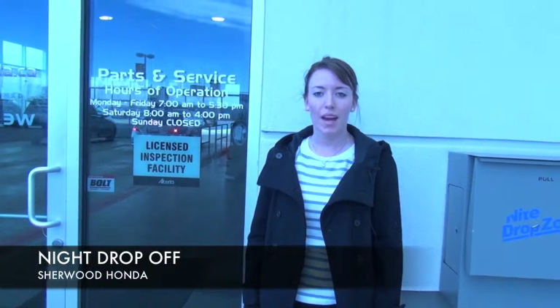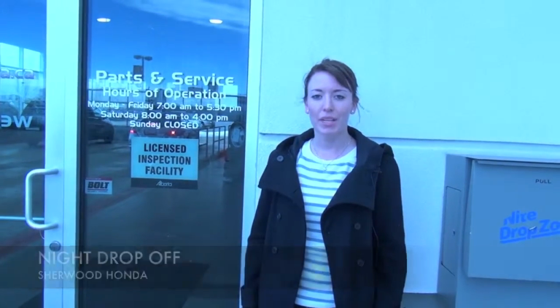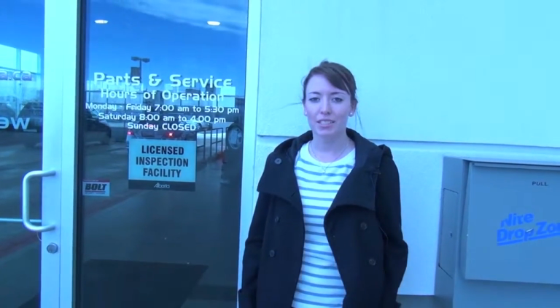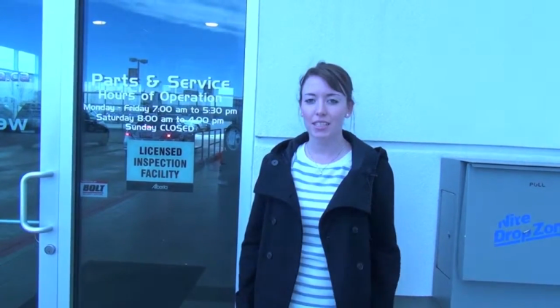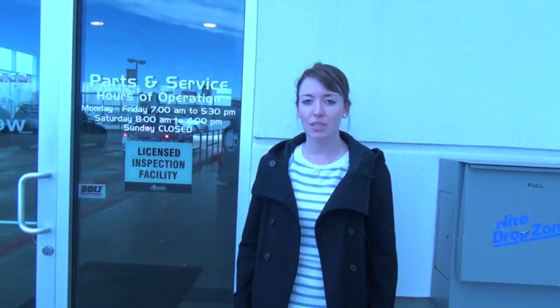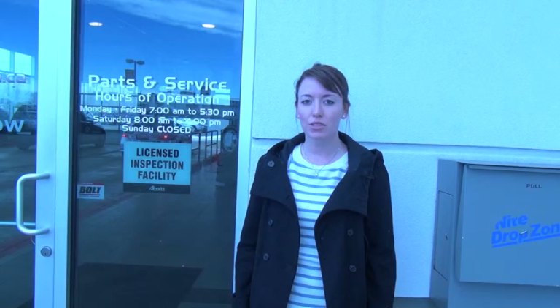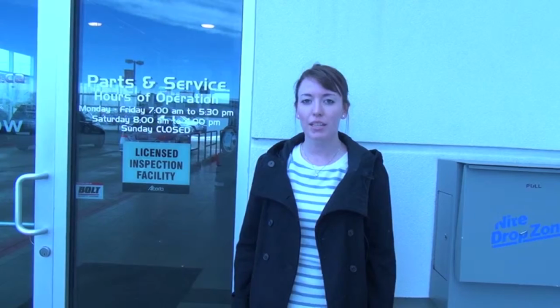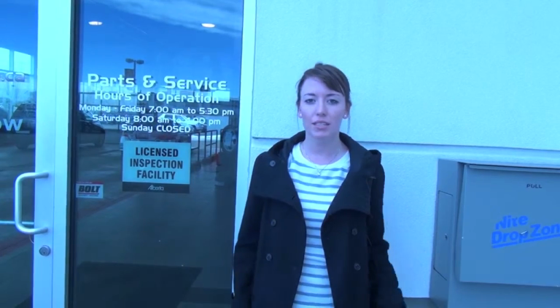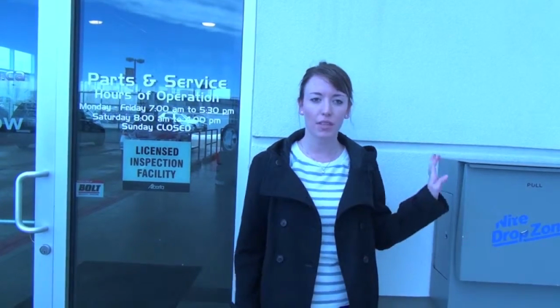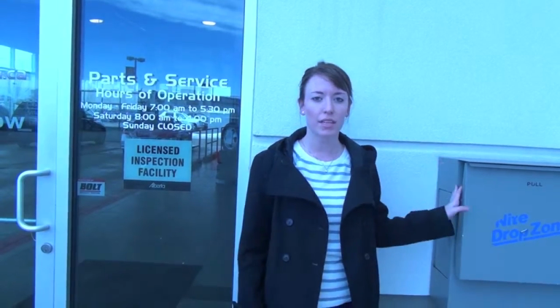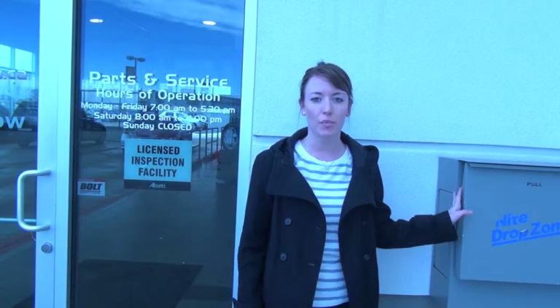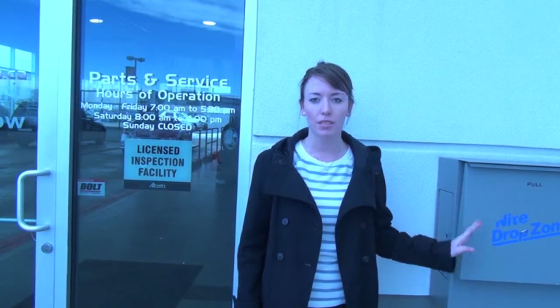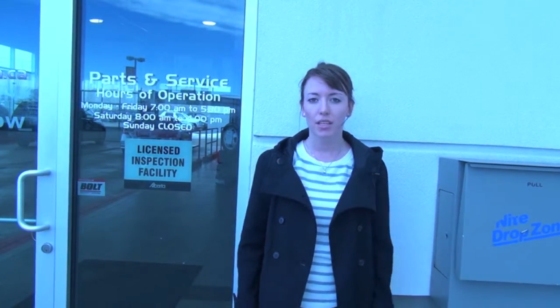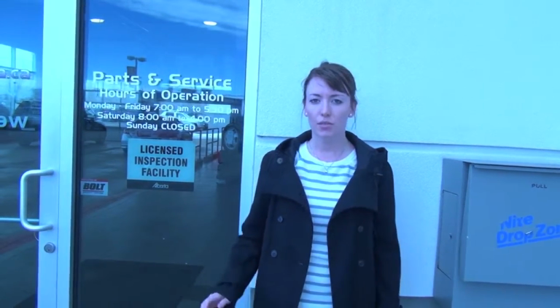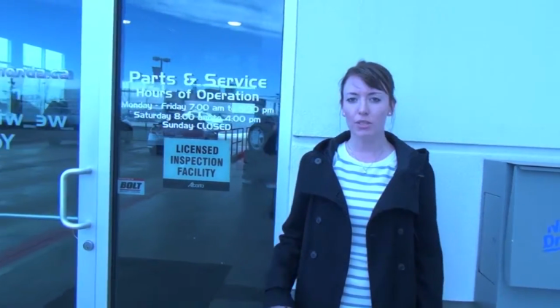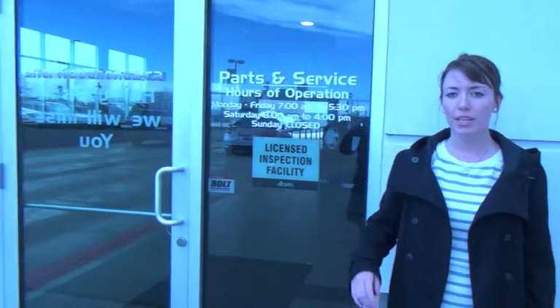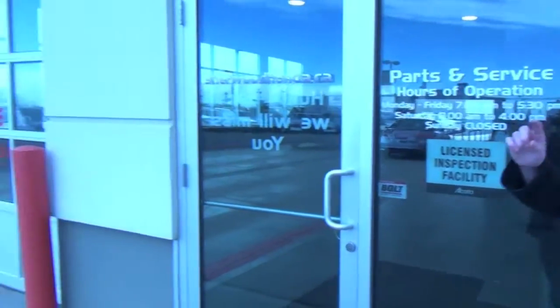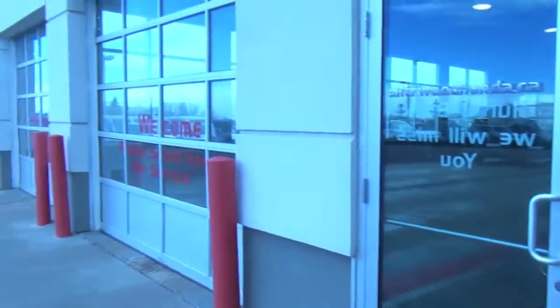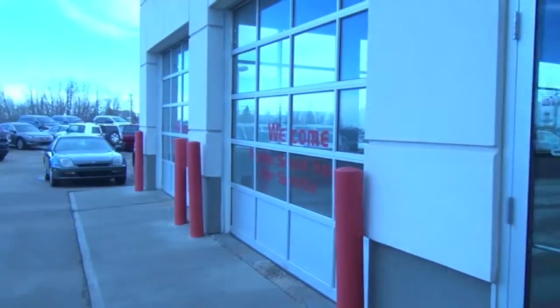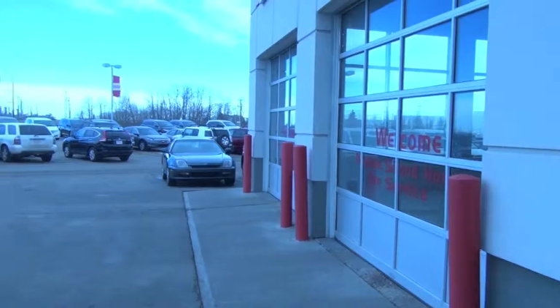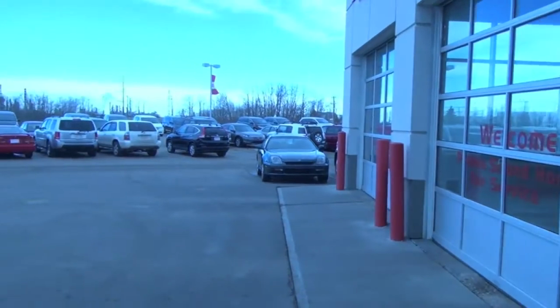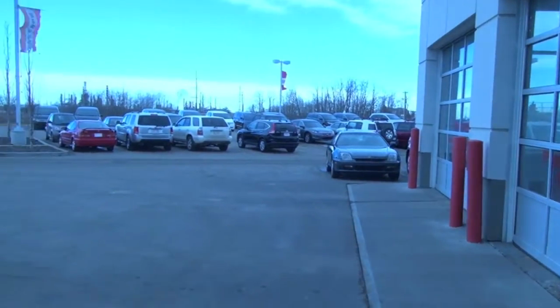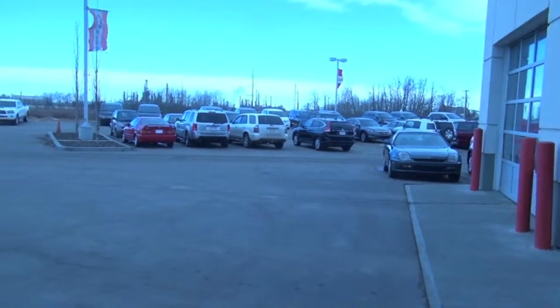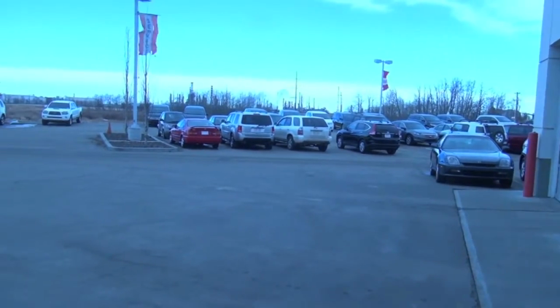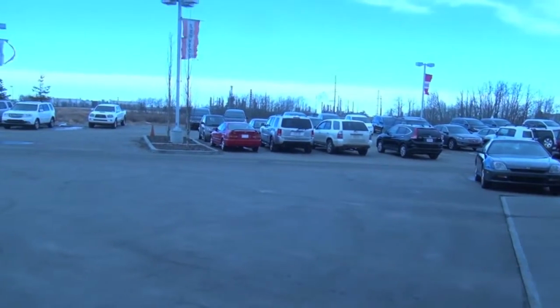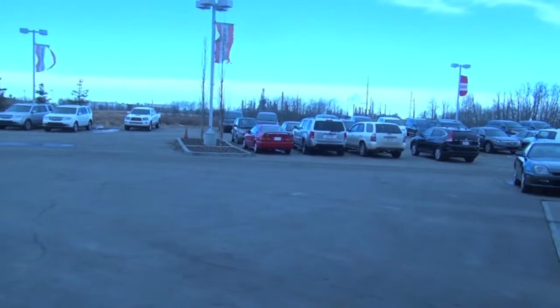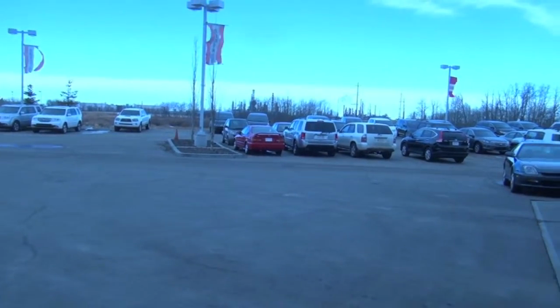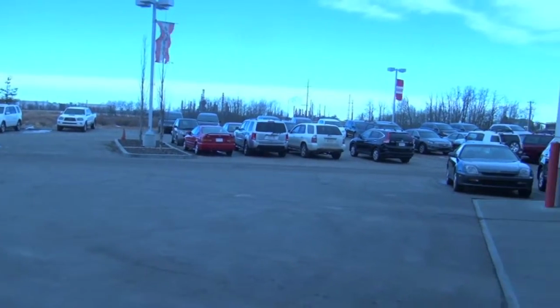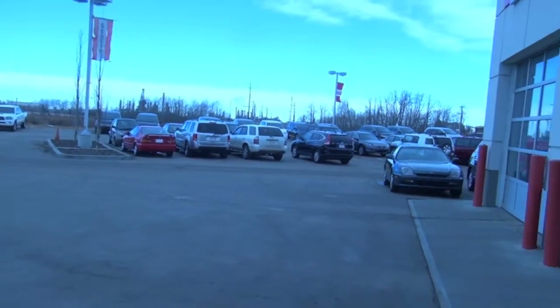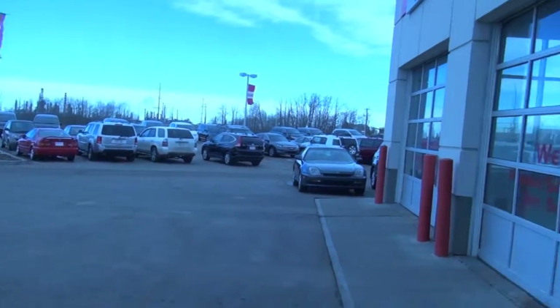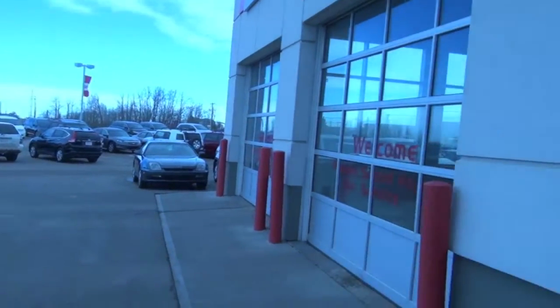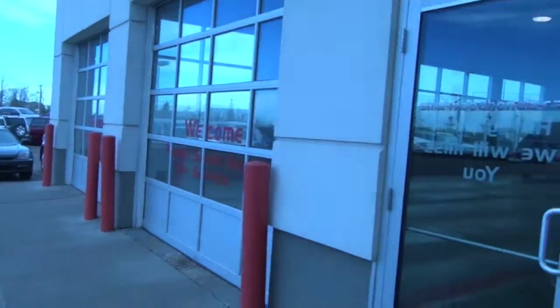Hi, my name is Ashley and today I just want to show you how to fill out the night drop box. So first when you get here, we're going to get you to park your car to the right of the building over there. And then you can come over to the box here.